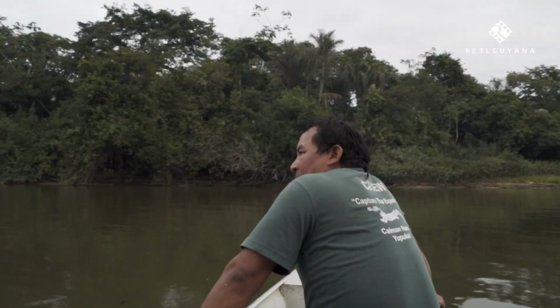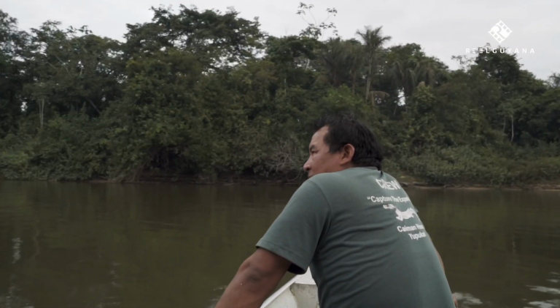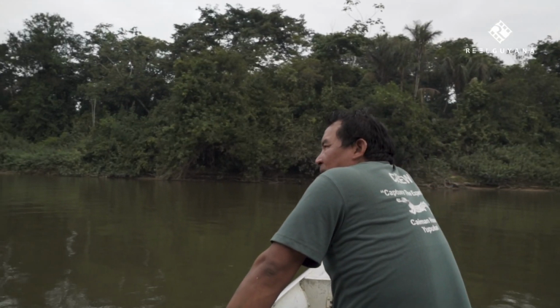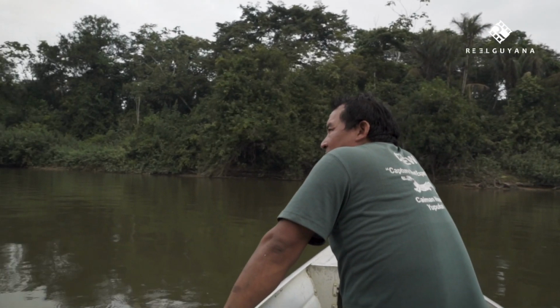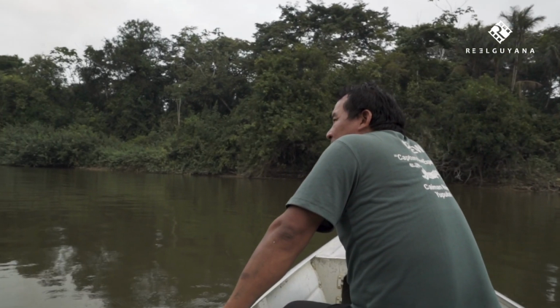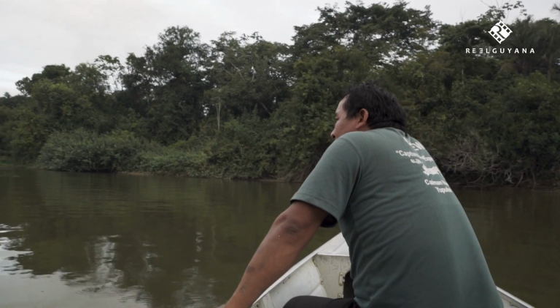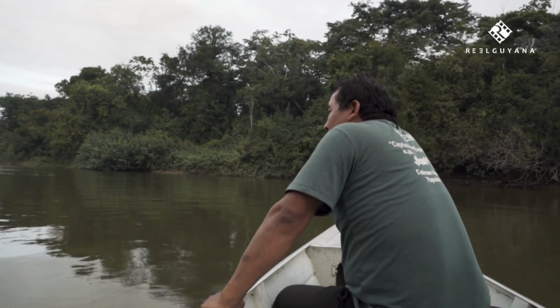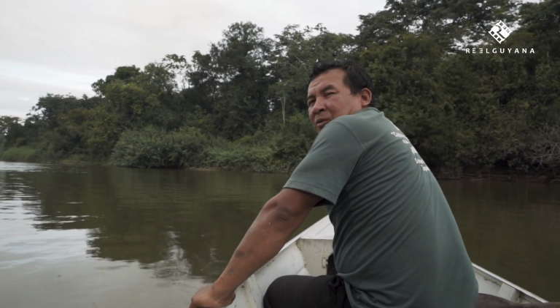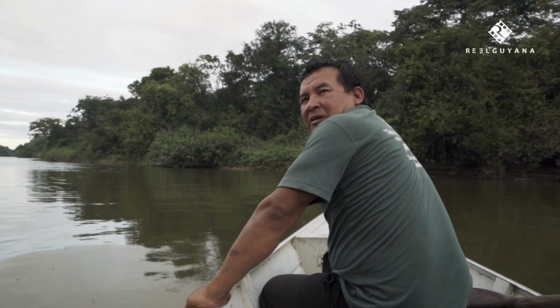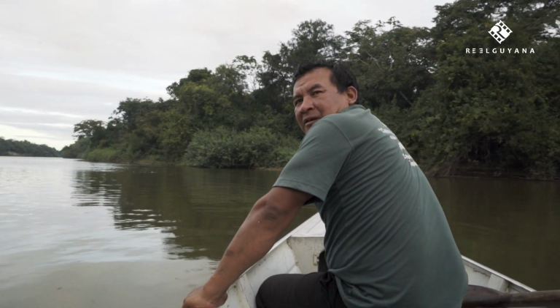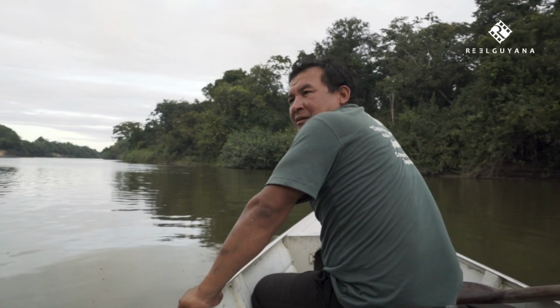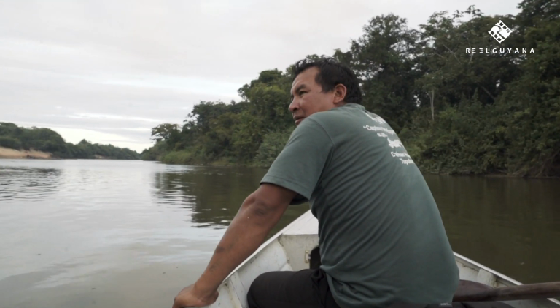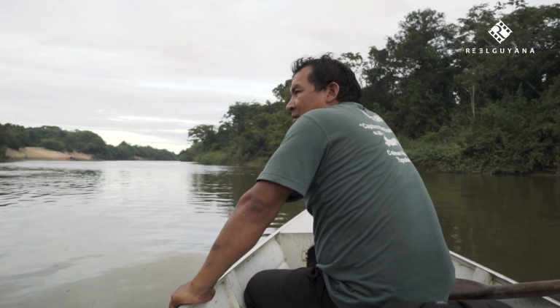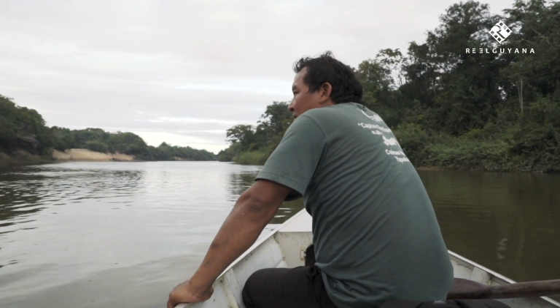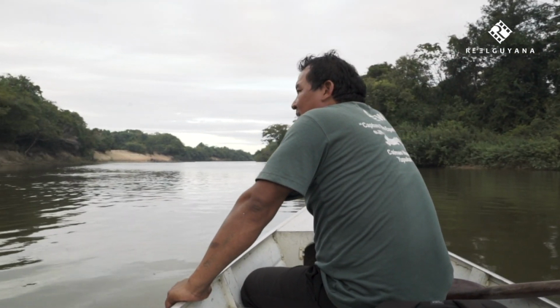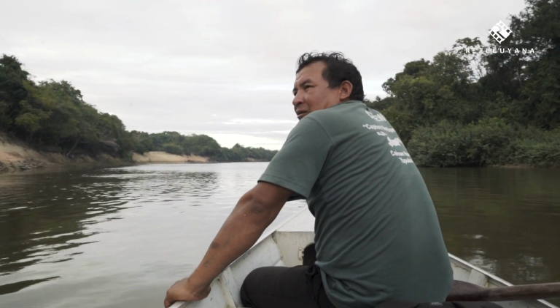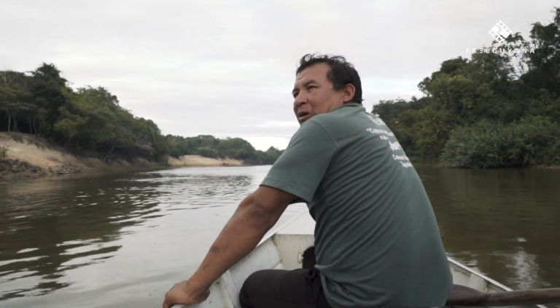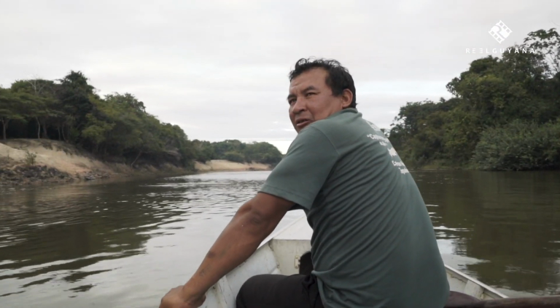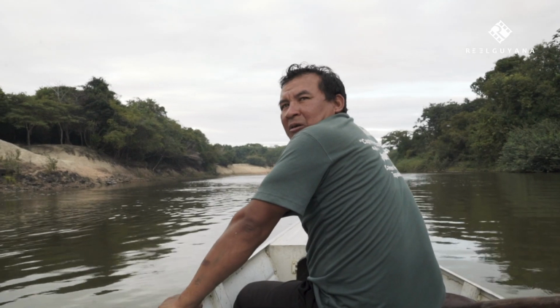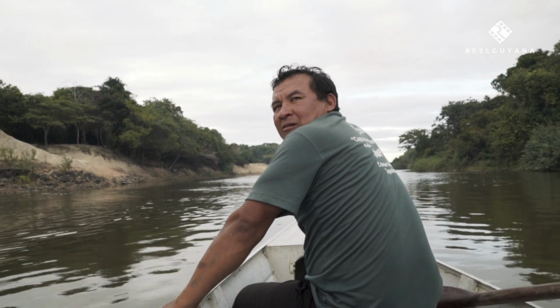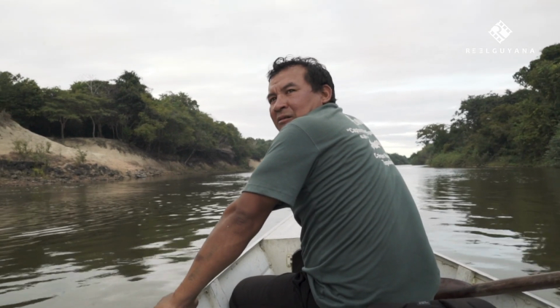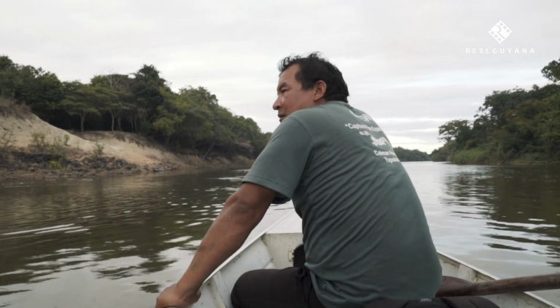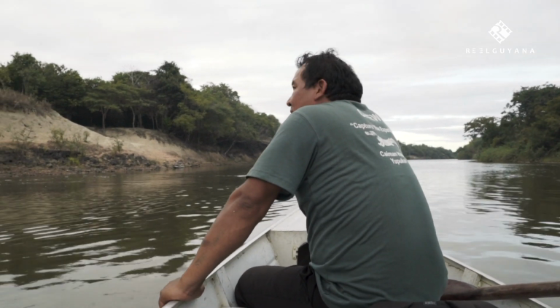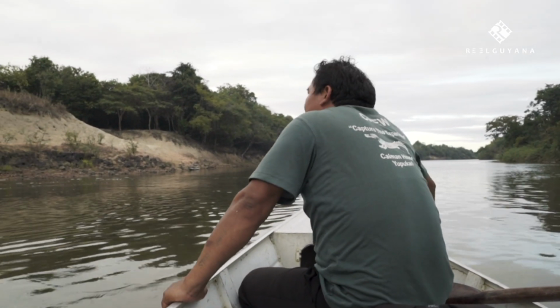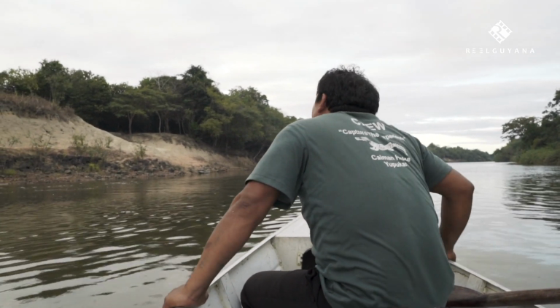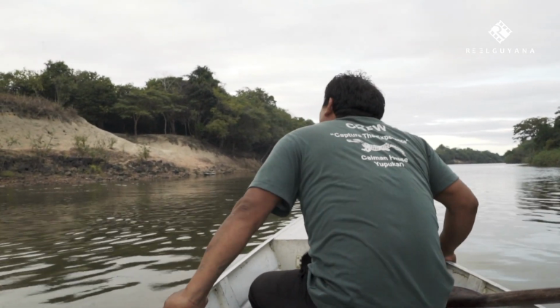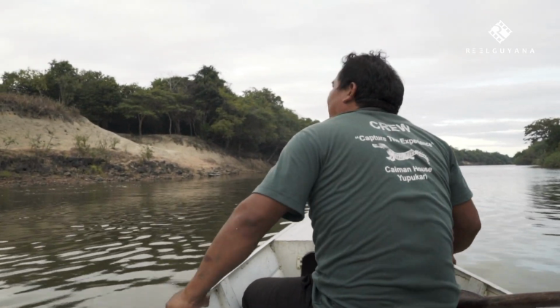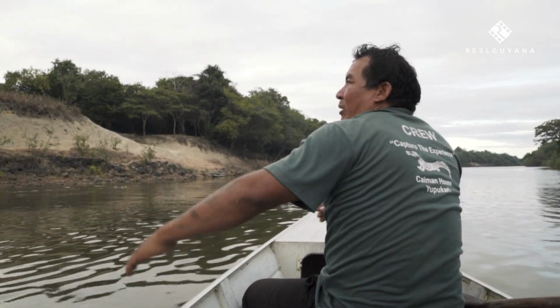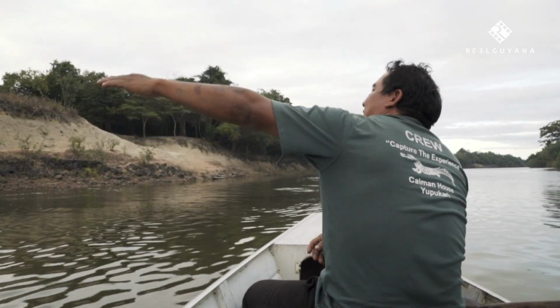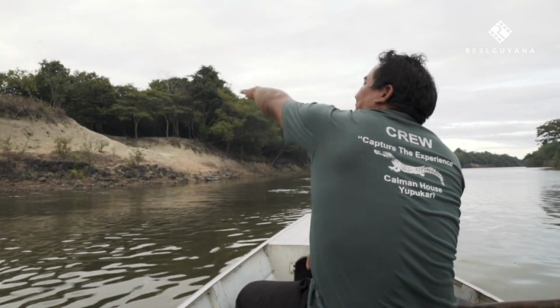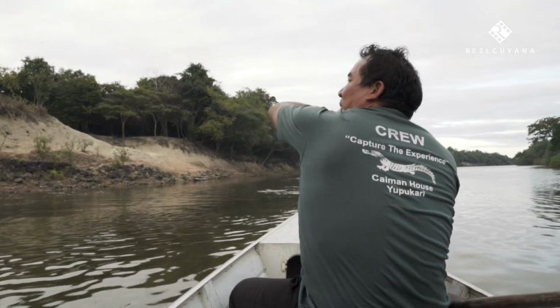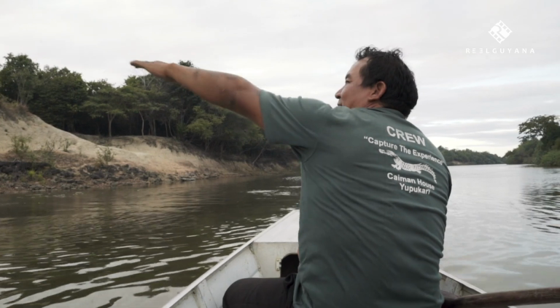This river is the Rupununi River, also connected to the Rewa and Essequibo. During high waters, these waterways become interconnected, forming a vast river system.